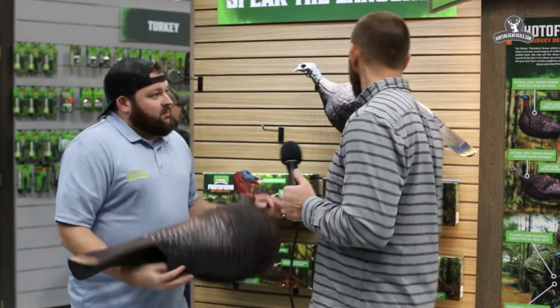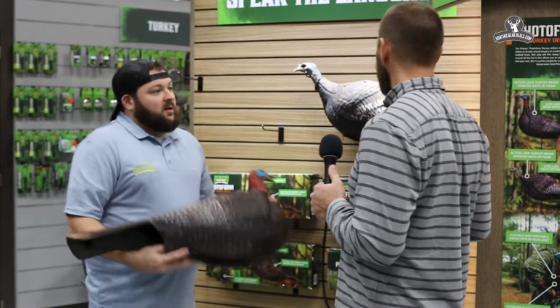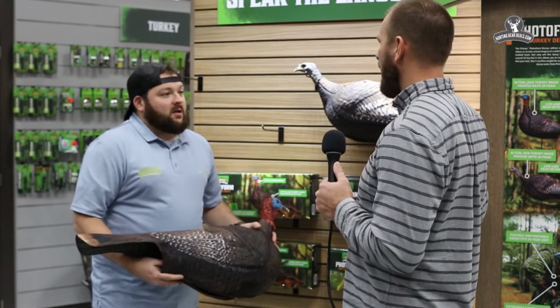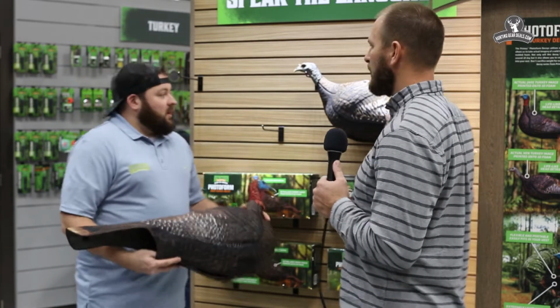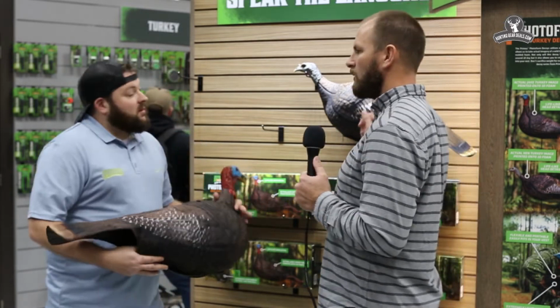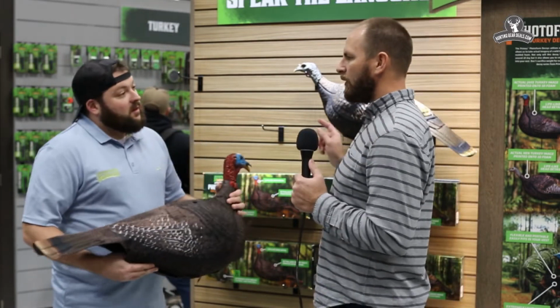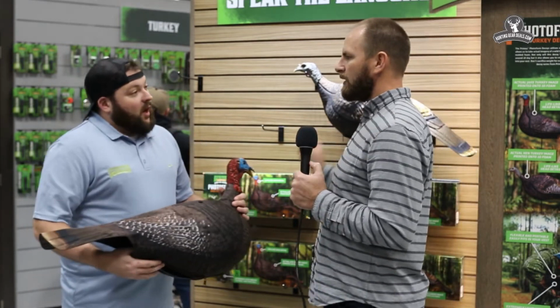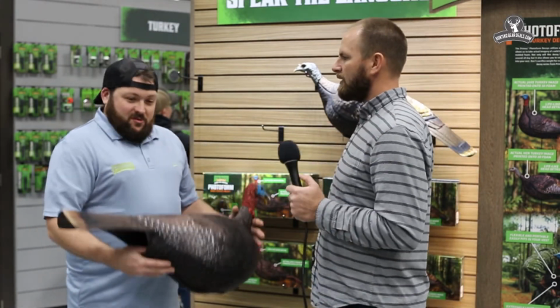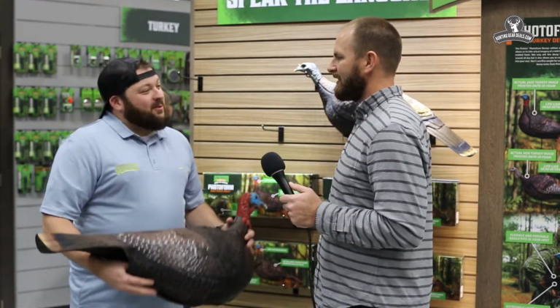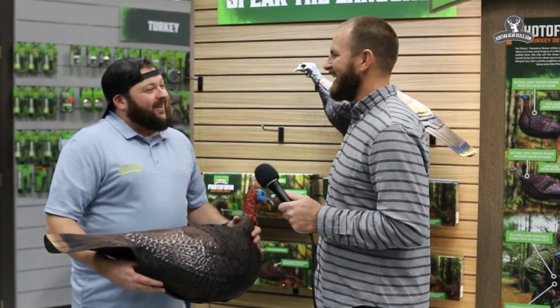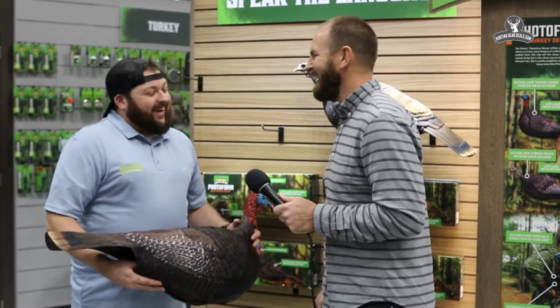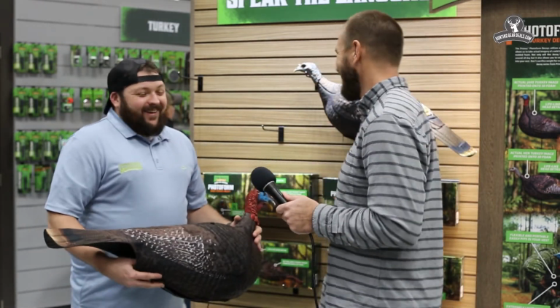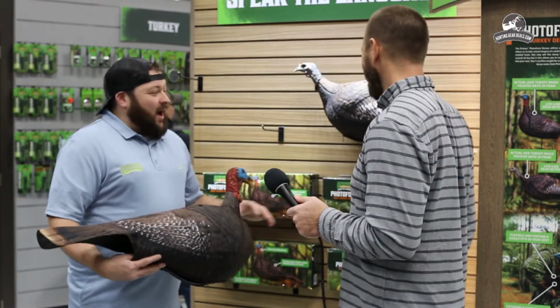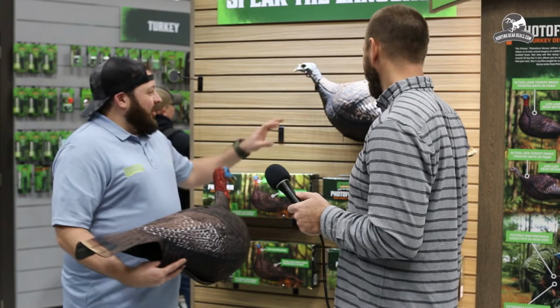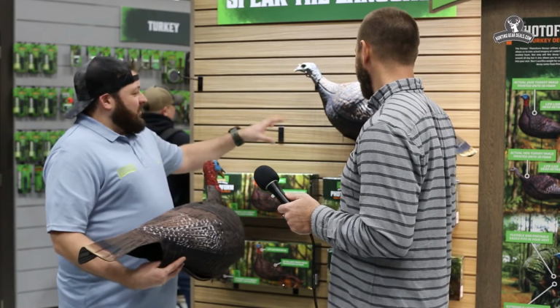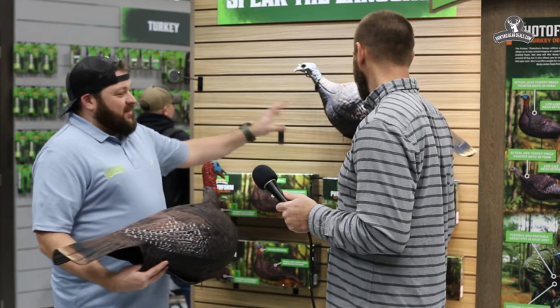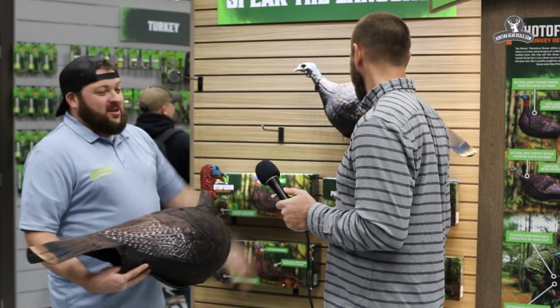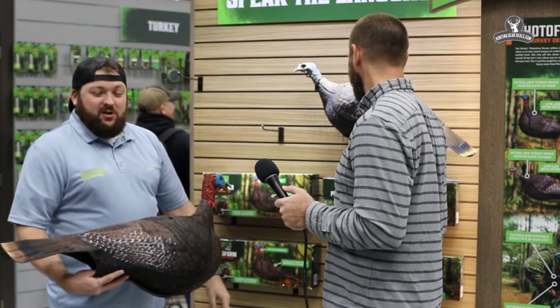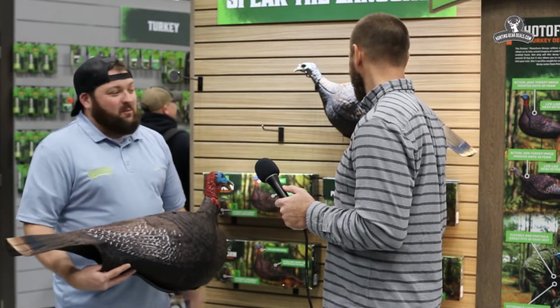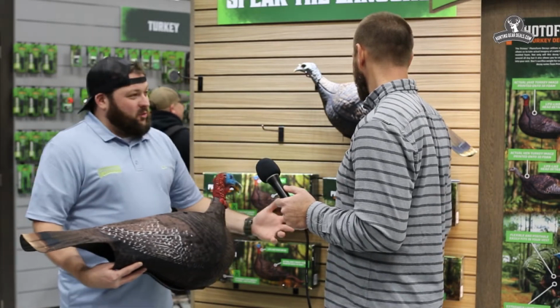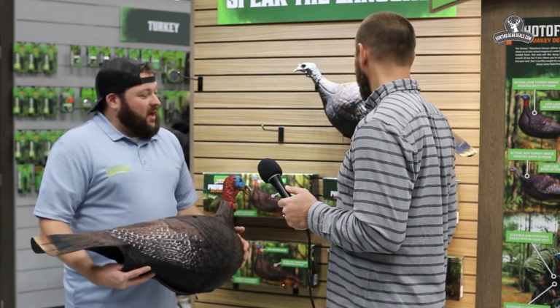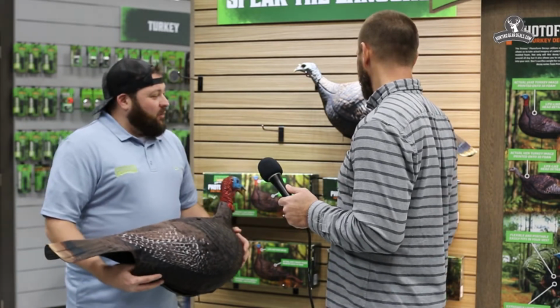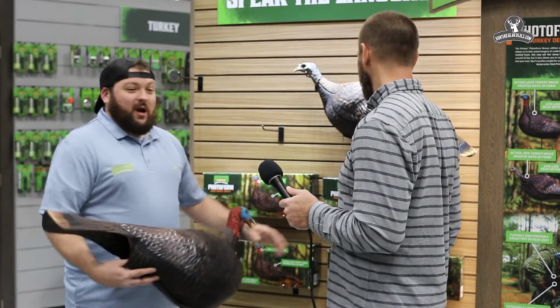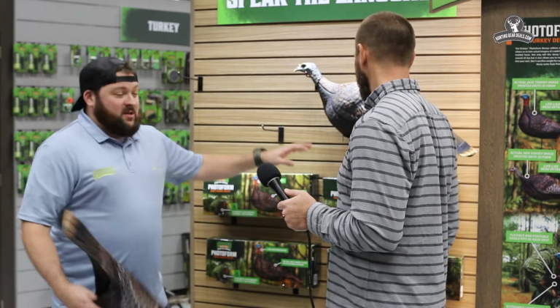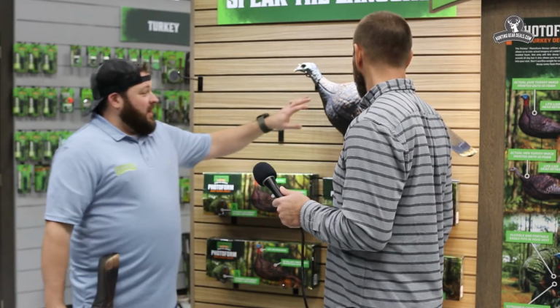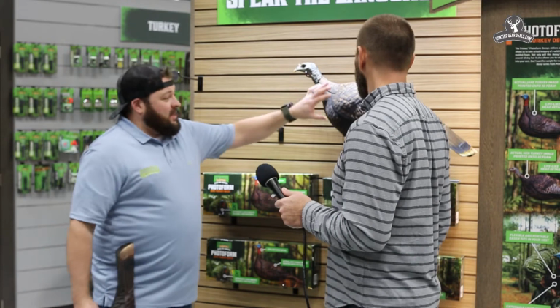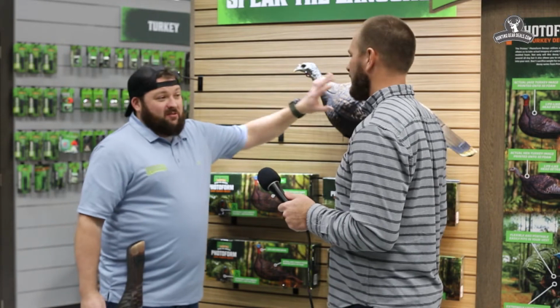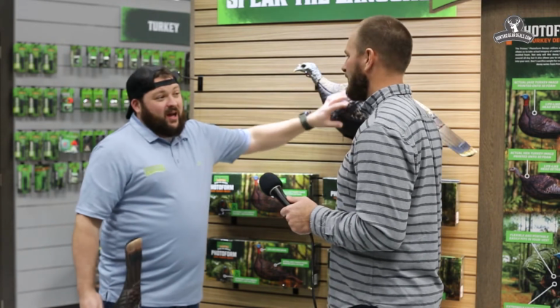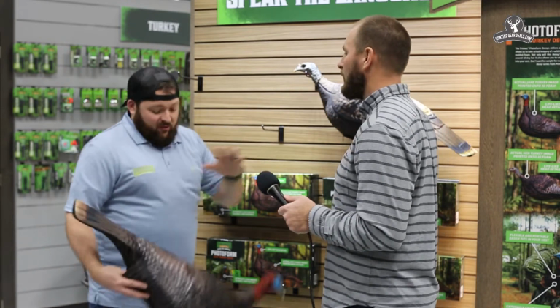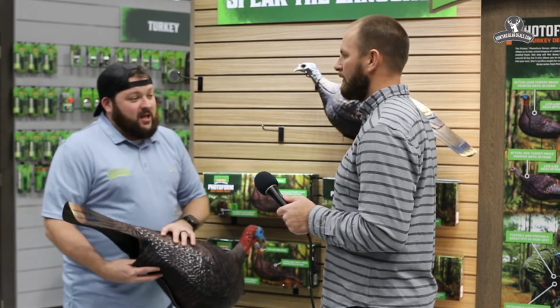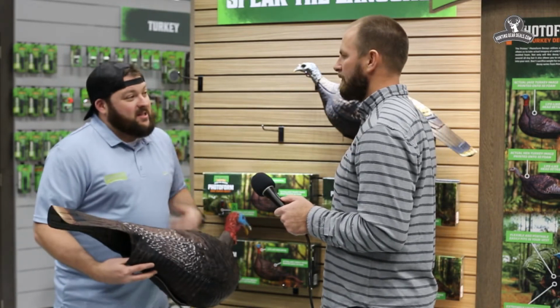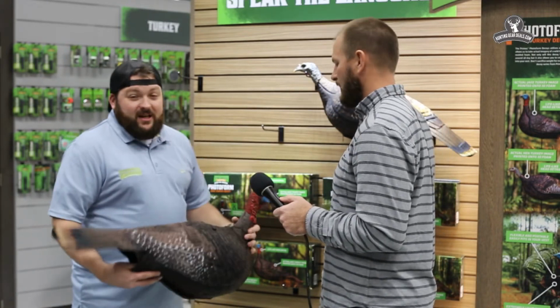And you guys have a Jake and a hen — are you guys doing a gobbler? Right now we started out with the Jake and the hen because then we can do some different bundles with it. Retail price for the hen is going to be $59 and the Jake is going to be $79.